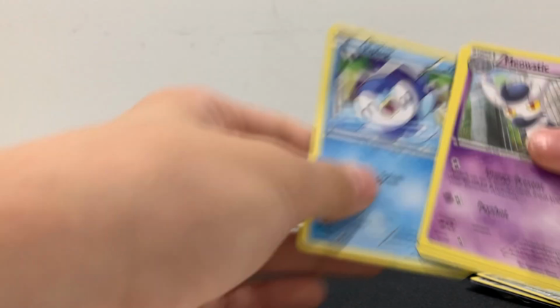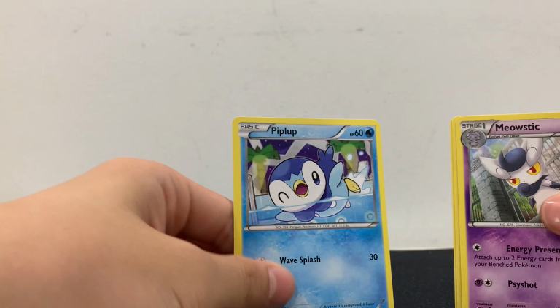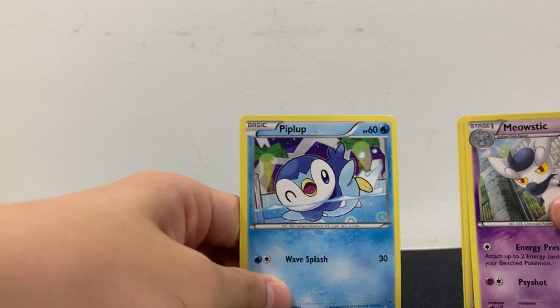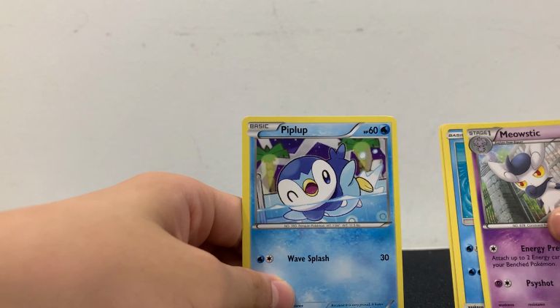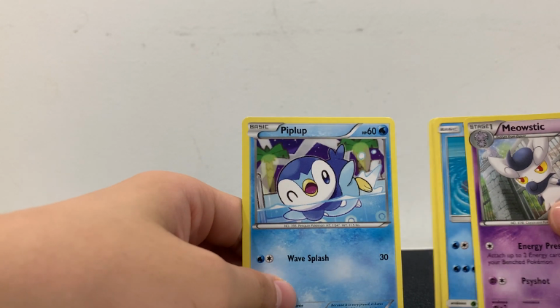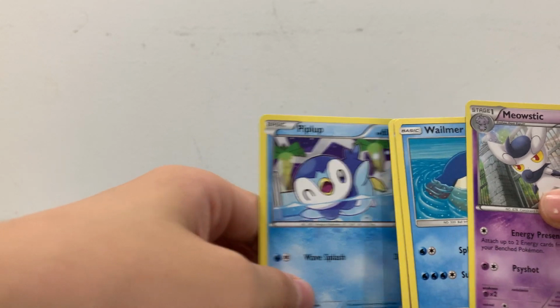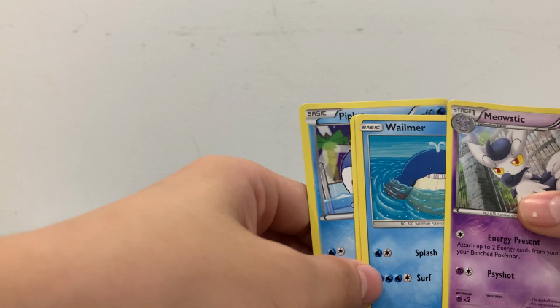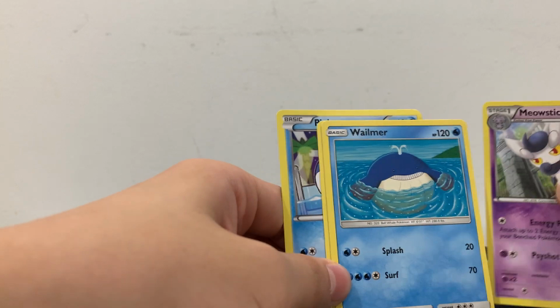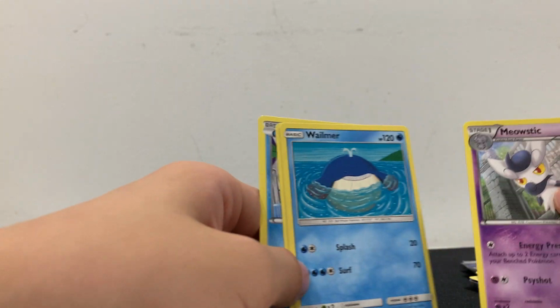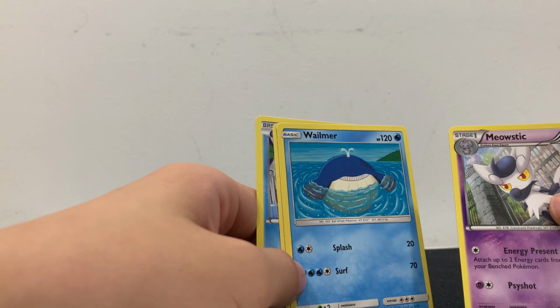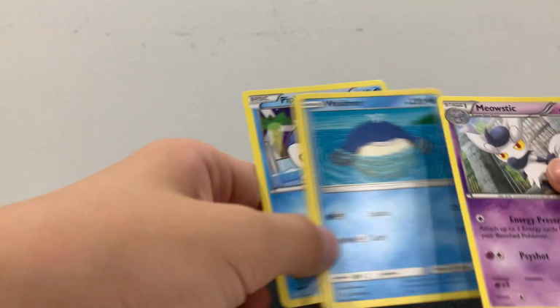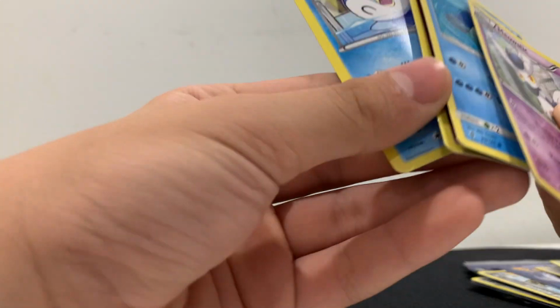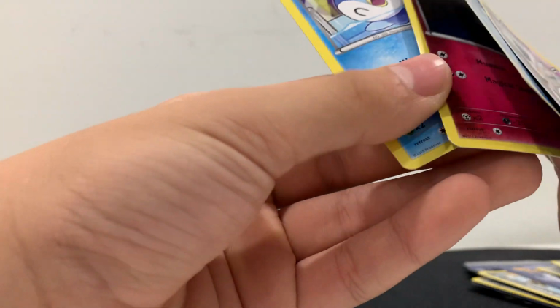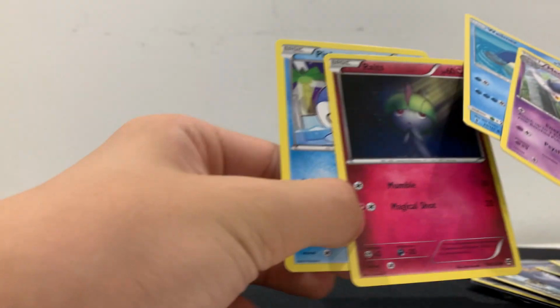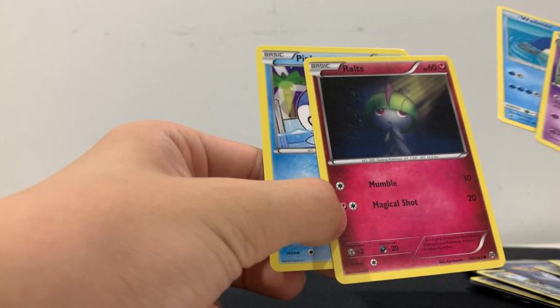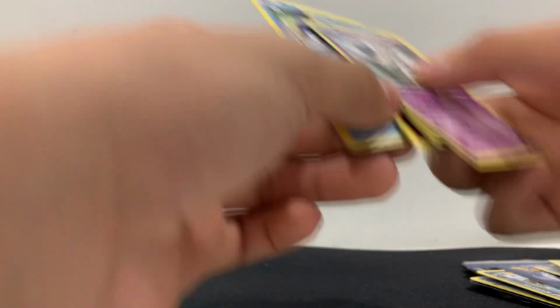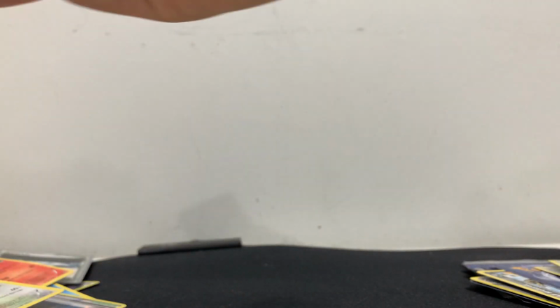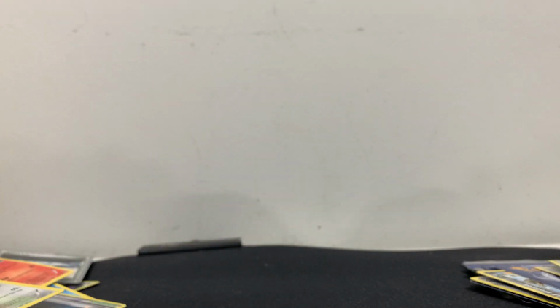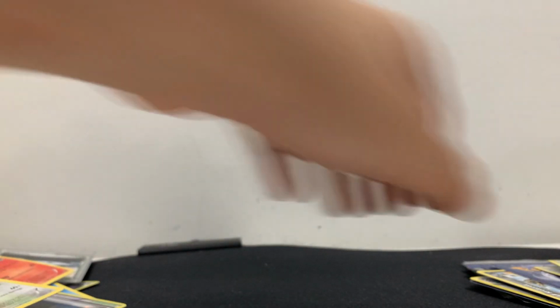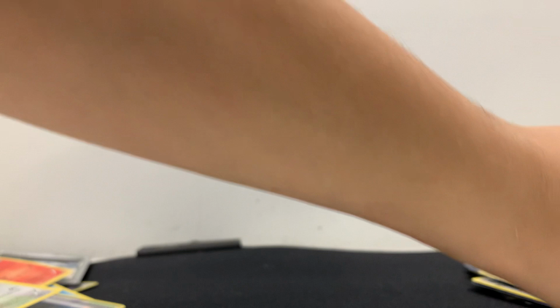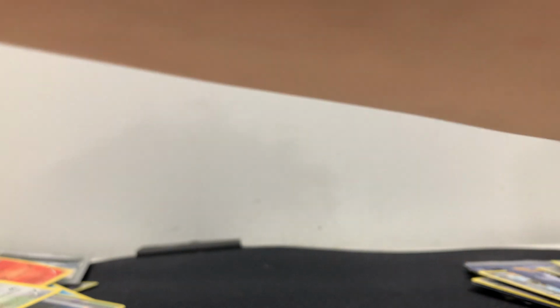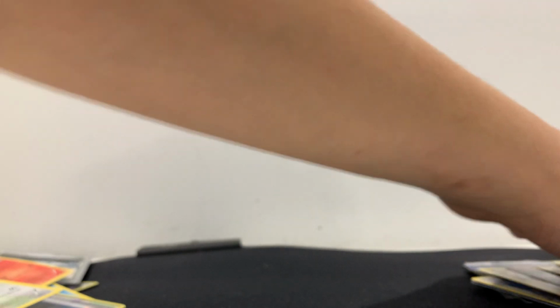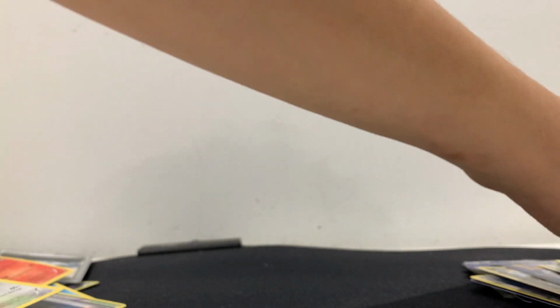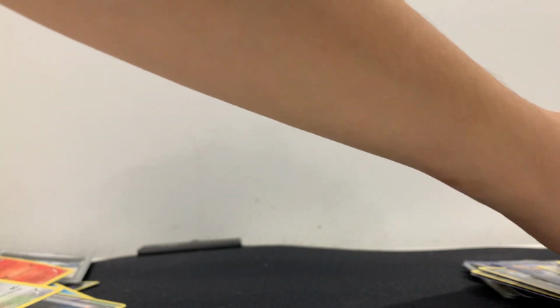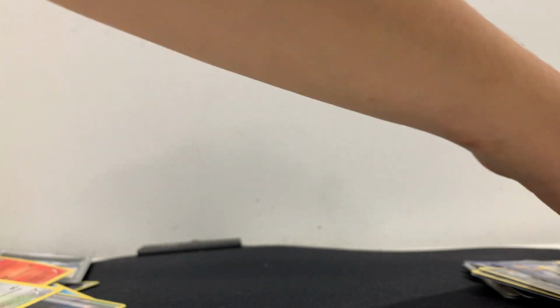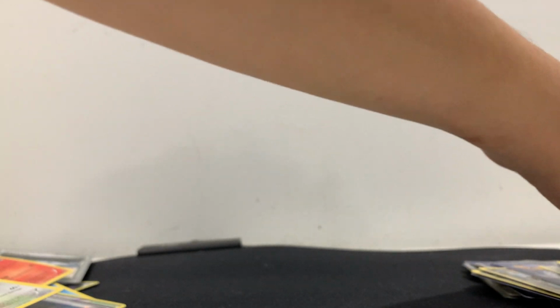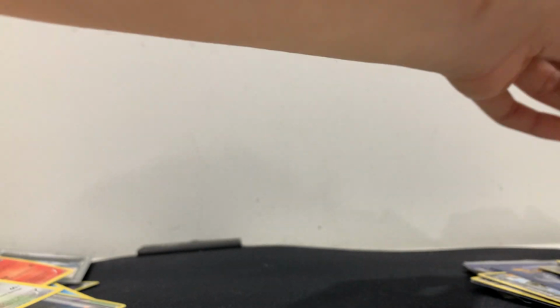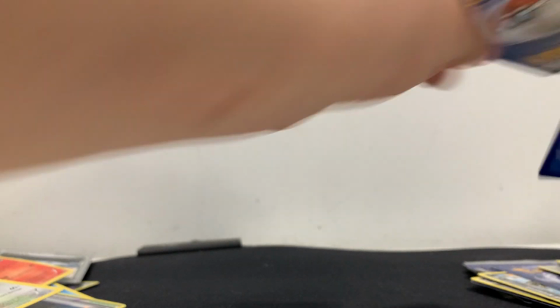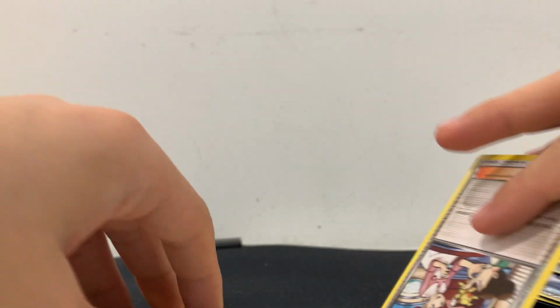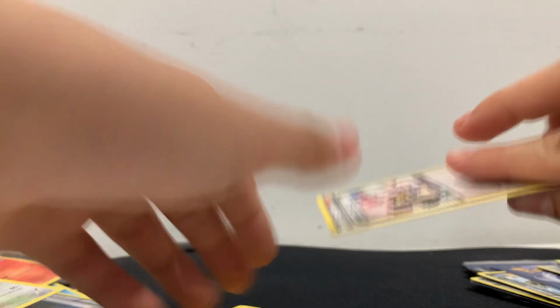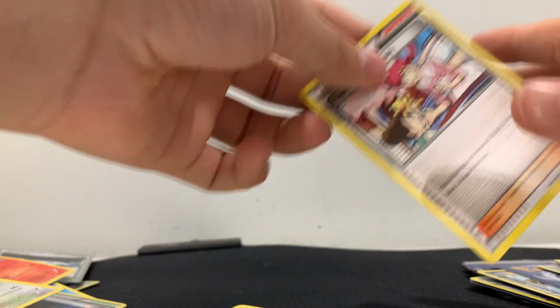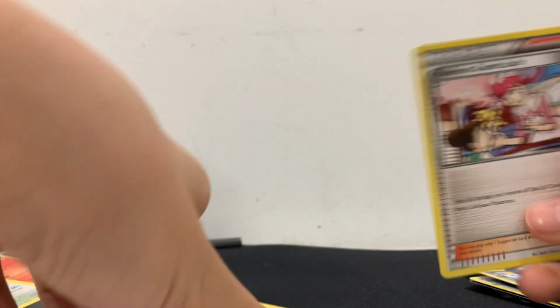Then we have a Piplup, Whimsicott, Meowstic, and then we have Route — perfect. That's pretty good. Pokémon — that's good.